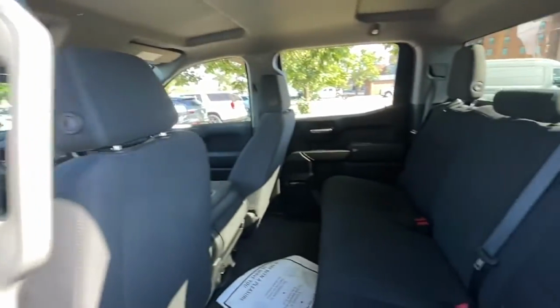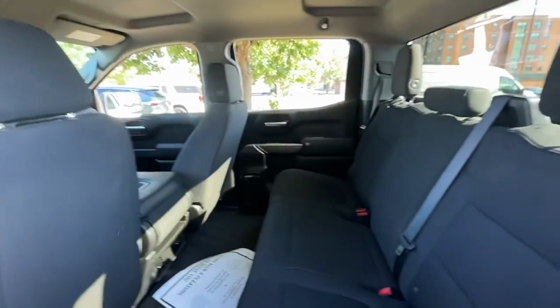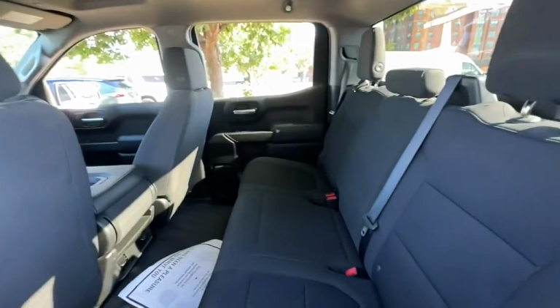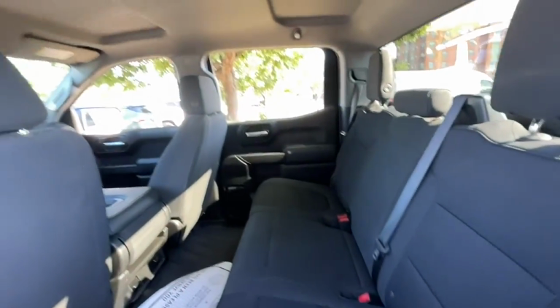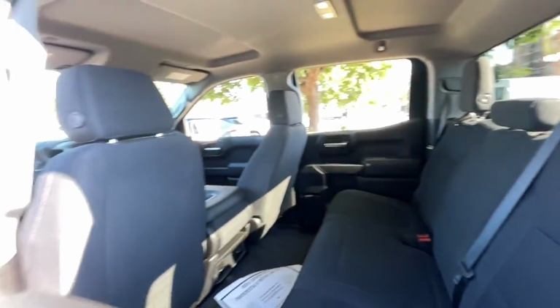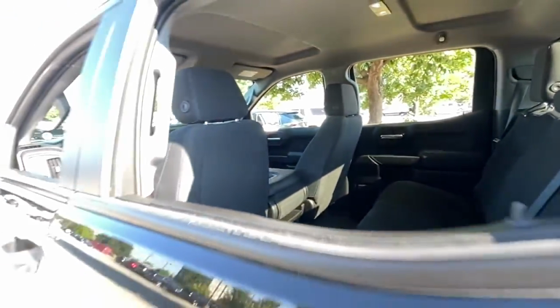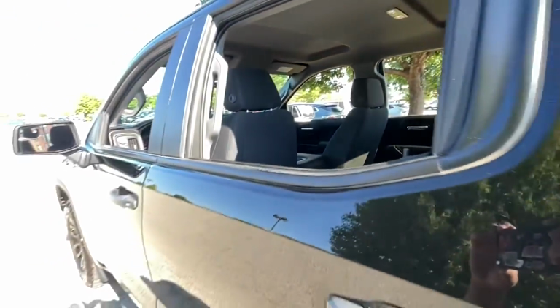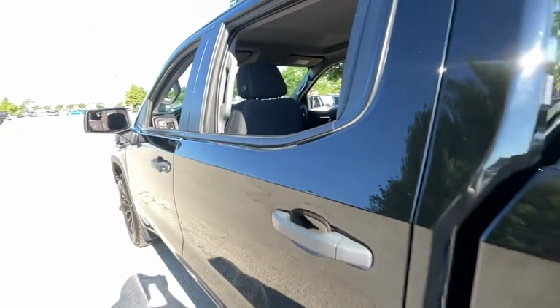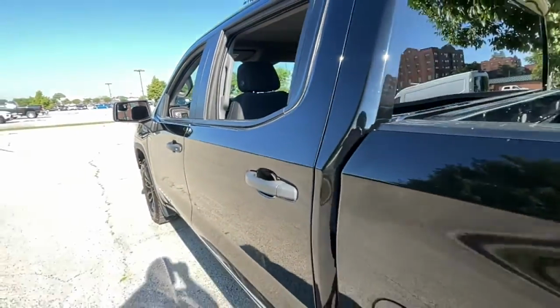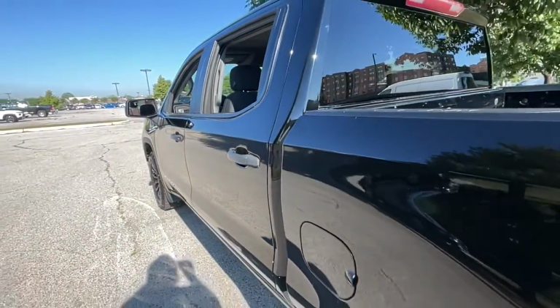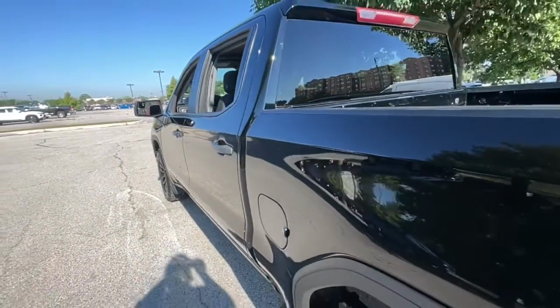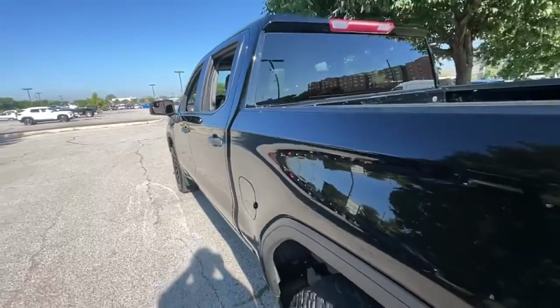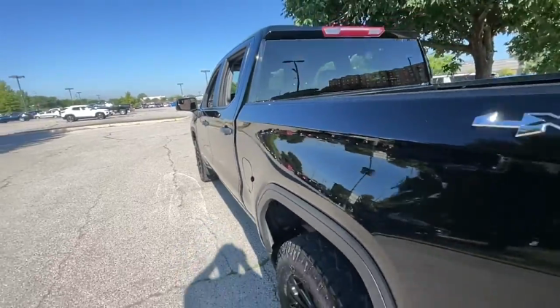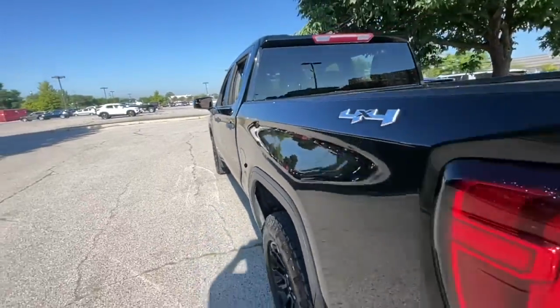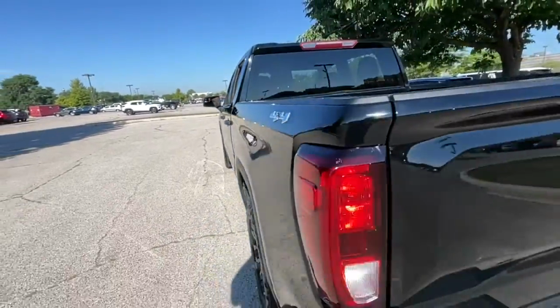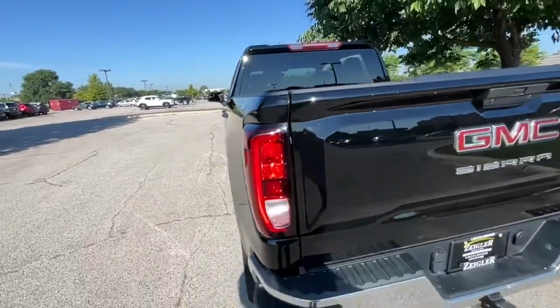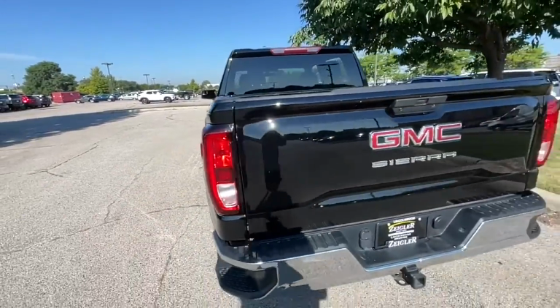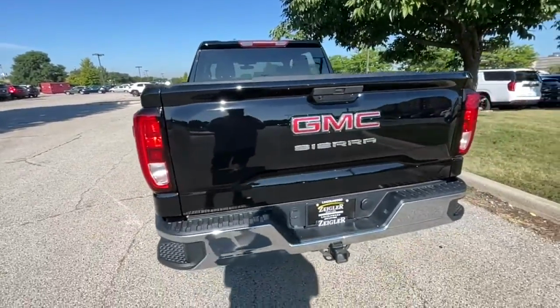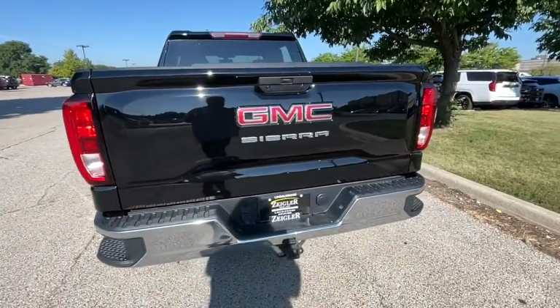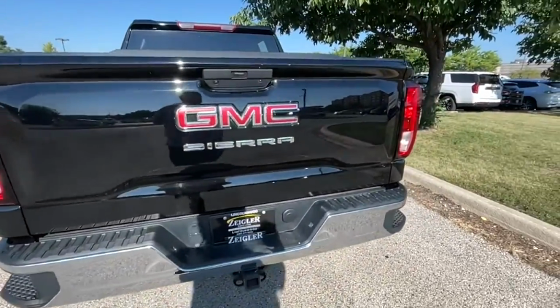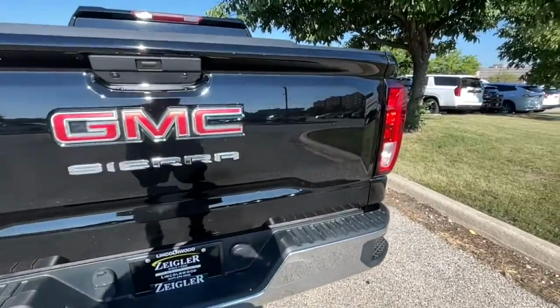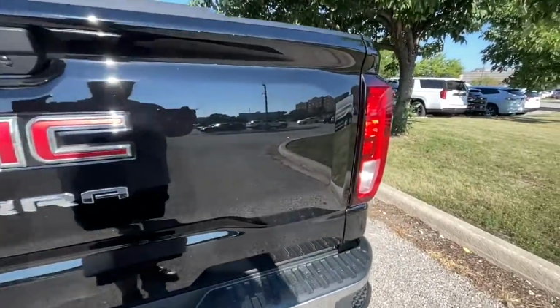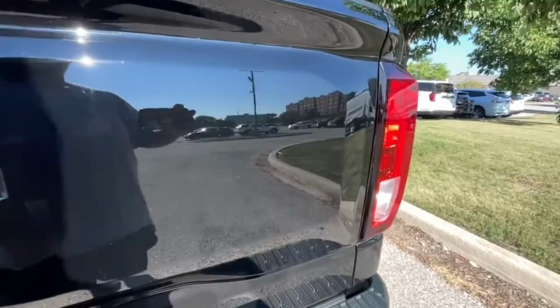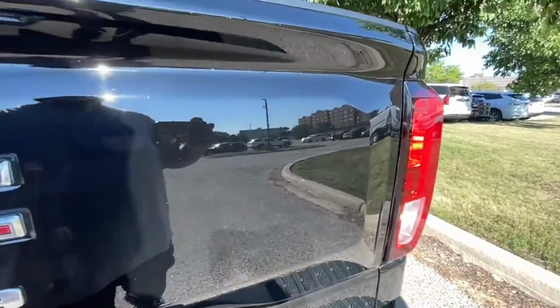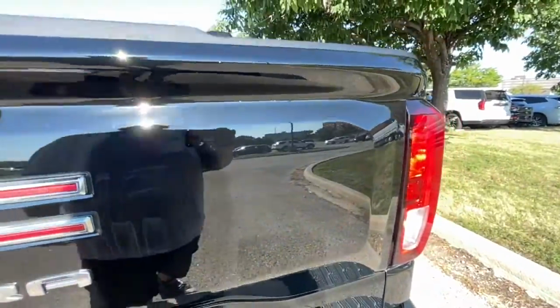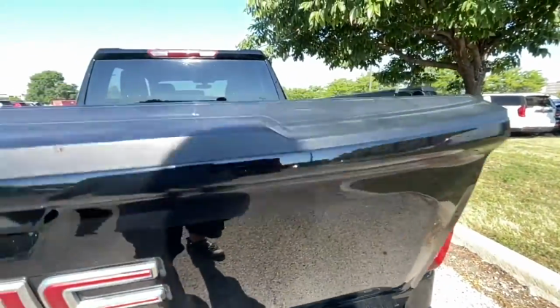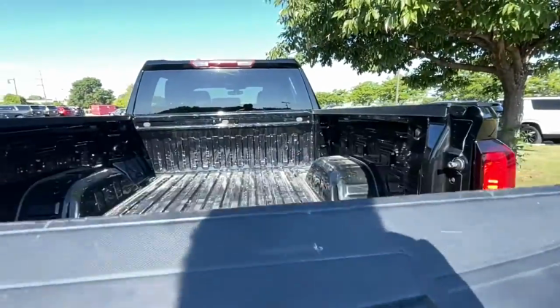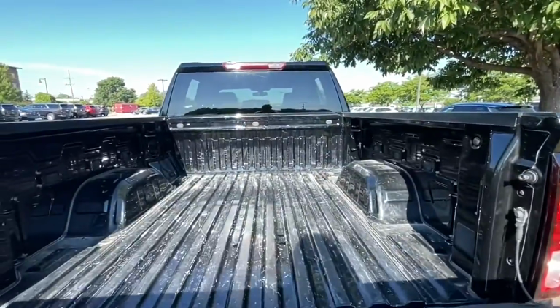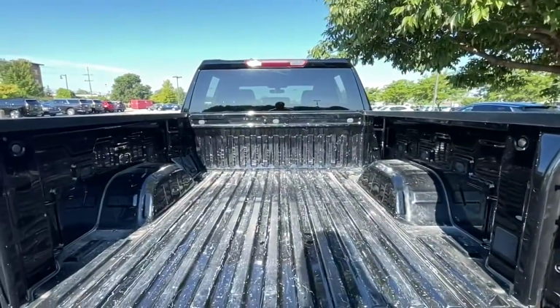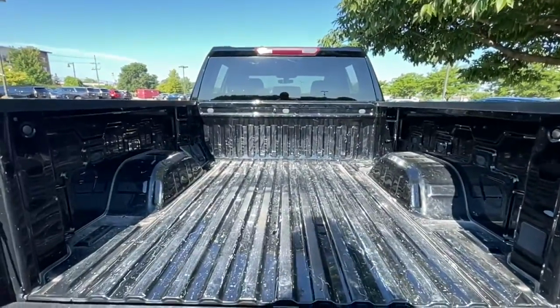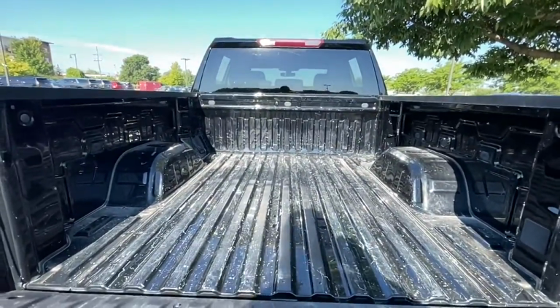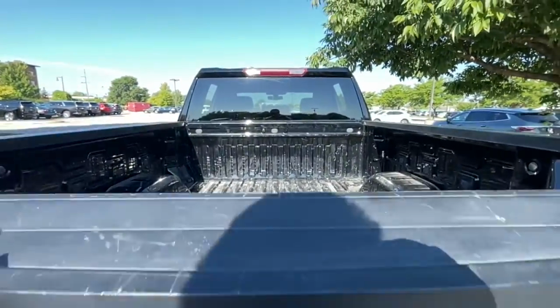These are just some of the great options this vehicle comes with: electronic stability control, intermittent wipers, tire pressure monitoring system, trip computer, power windows, four-wheel disc brakes, and power steering.